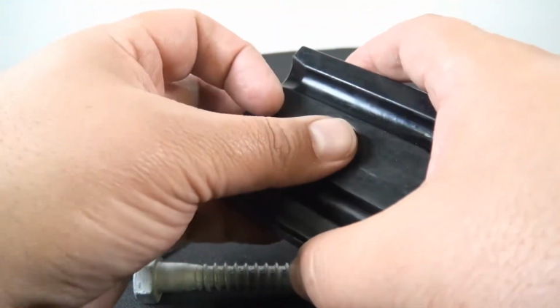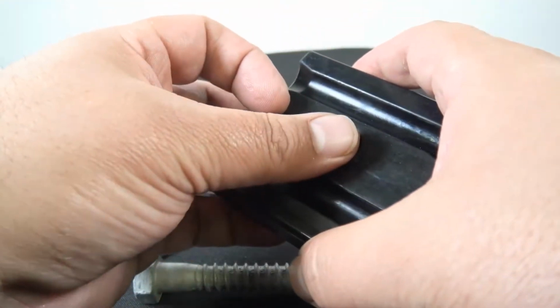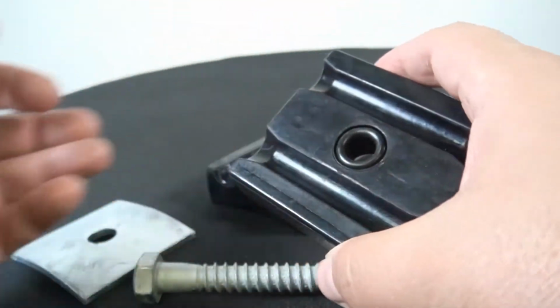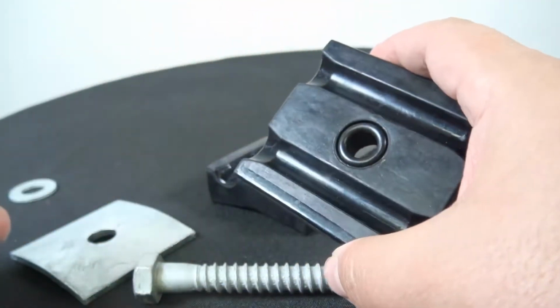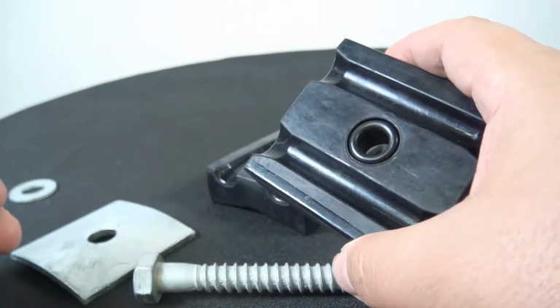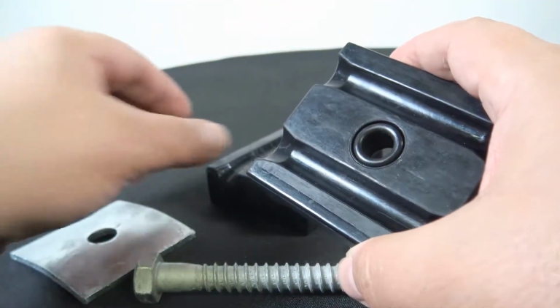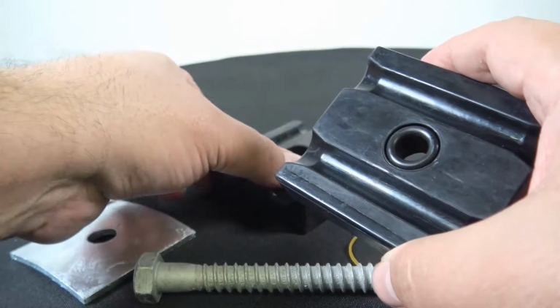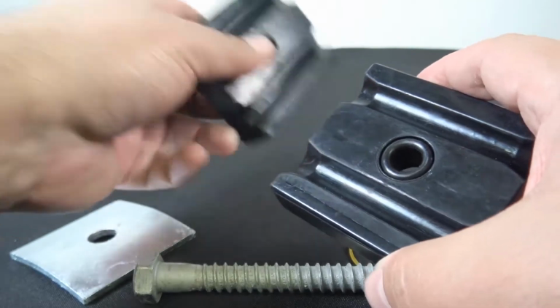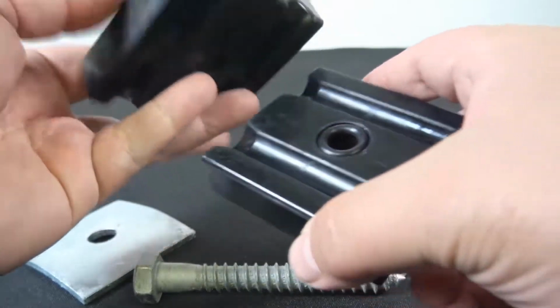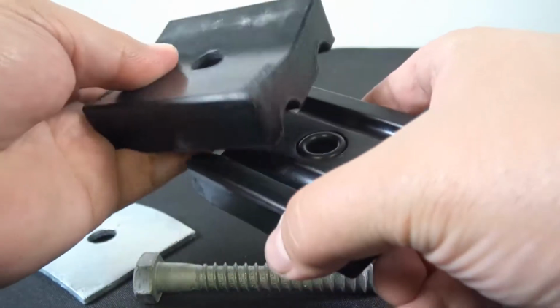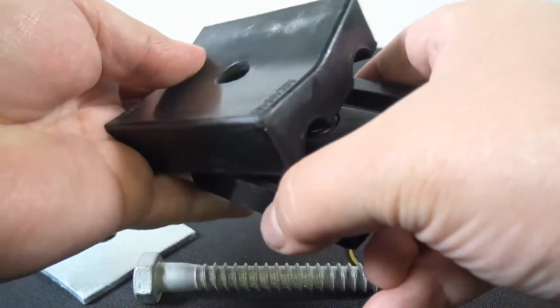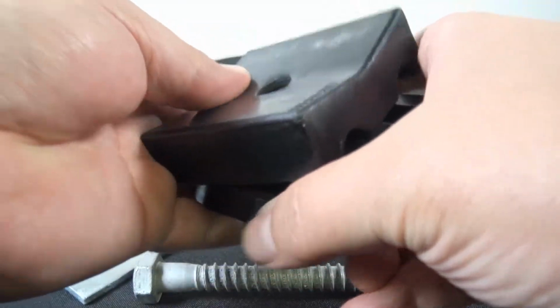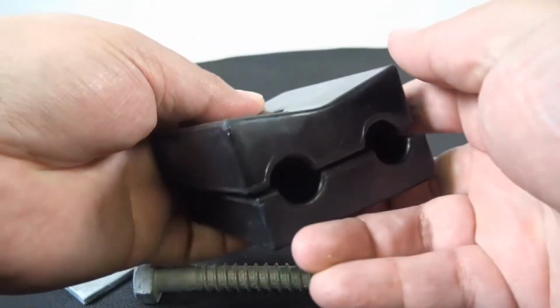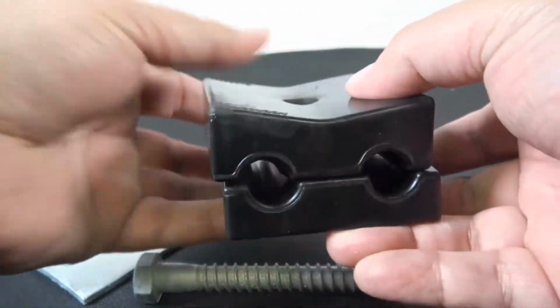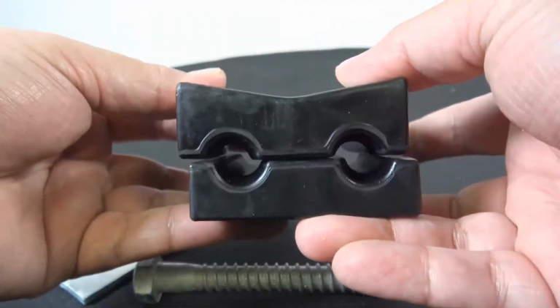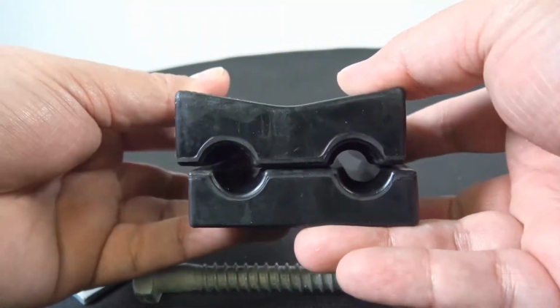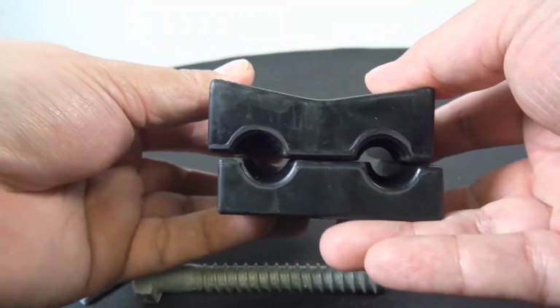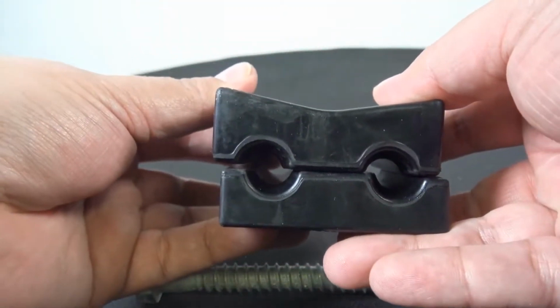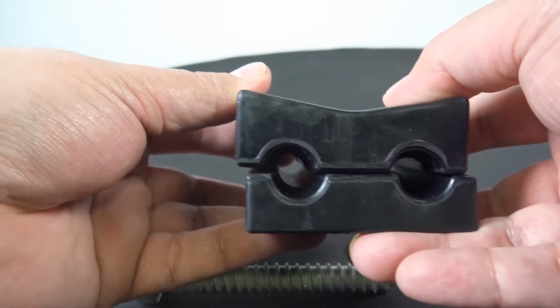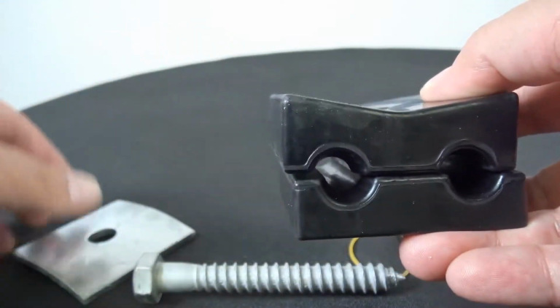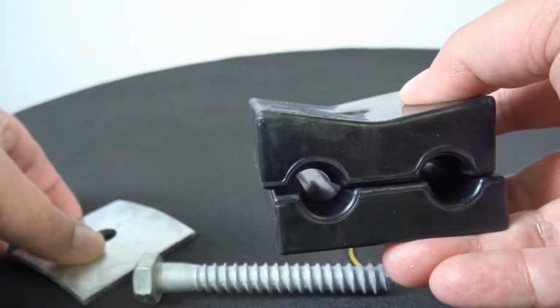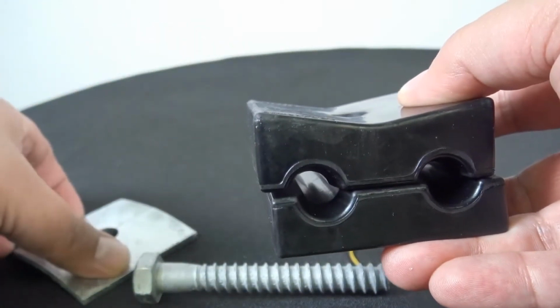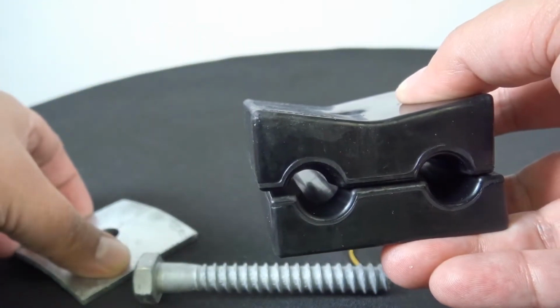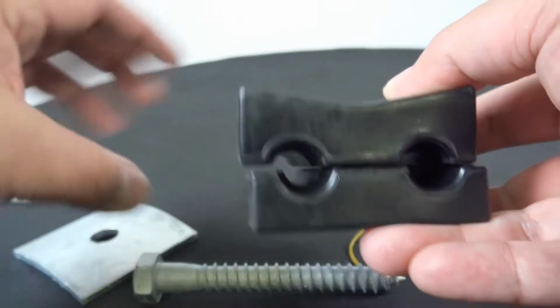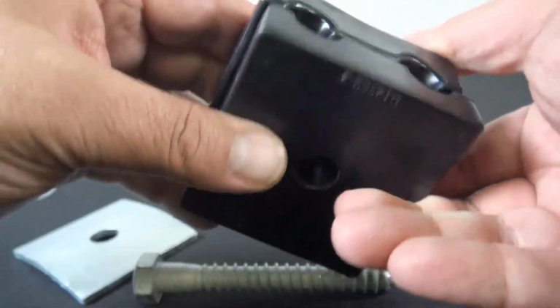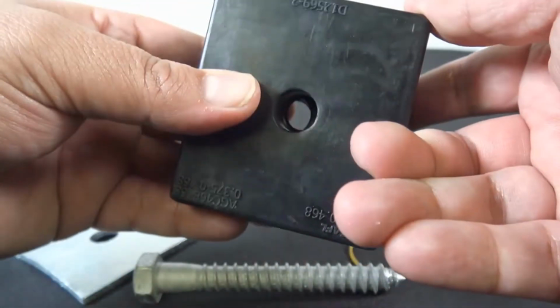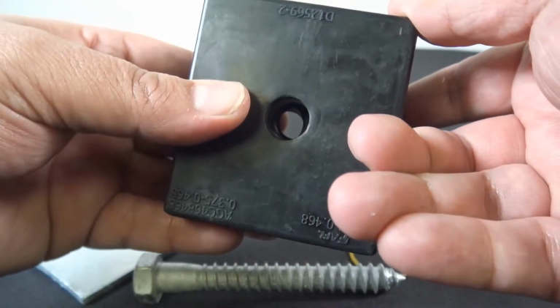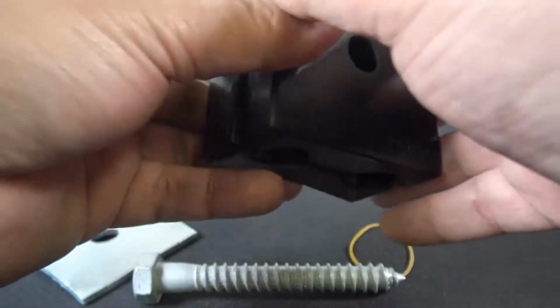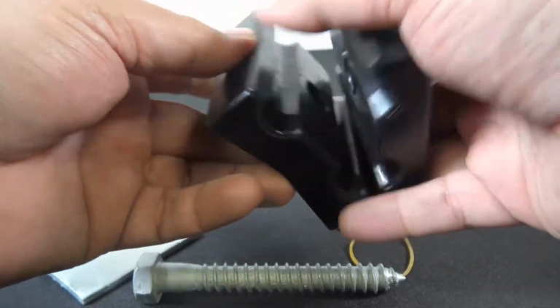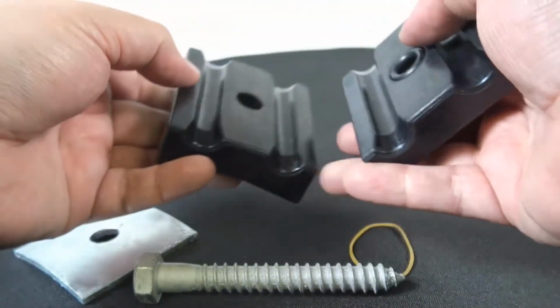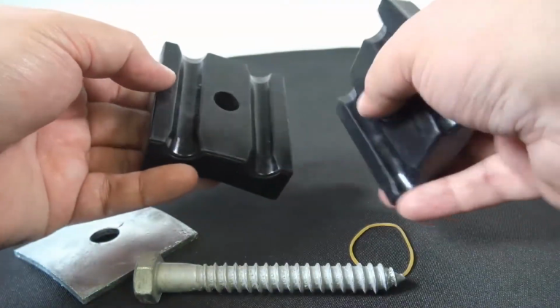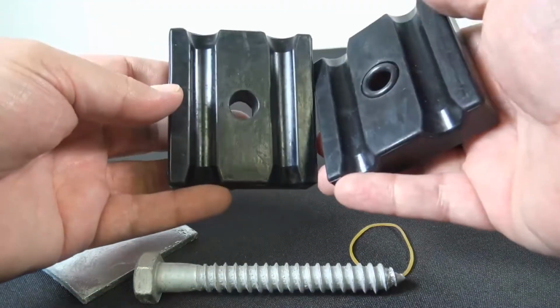You have your galvanized lag screw, square curved washer, and standard round washers included. And there it is. Order online at DiscountLowVoltage.com.